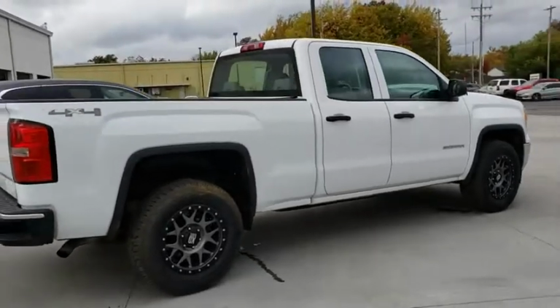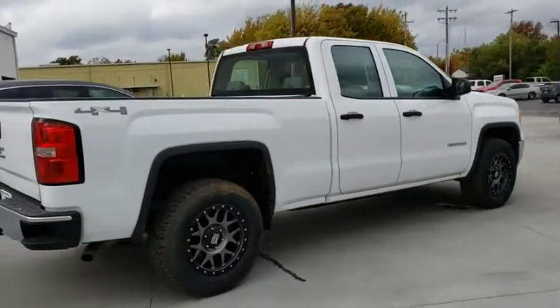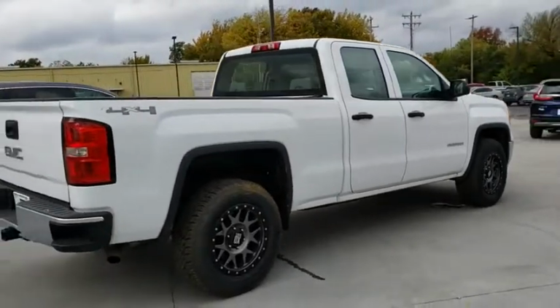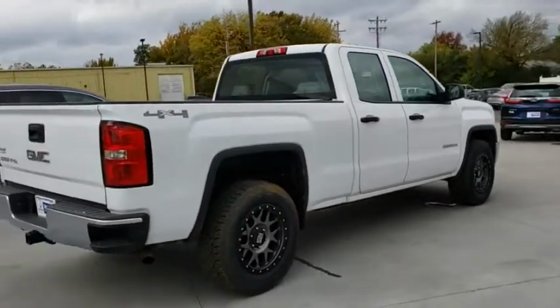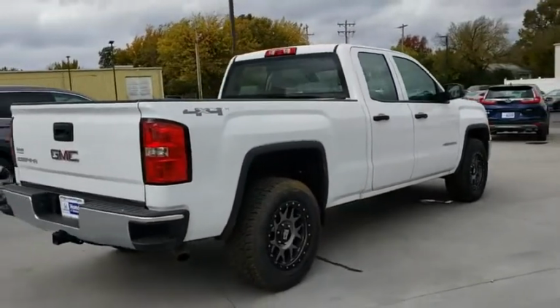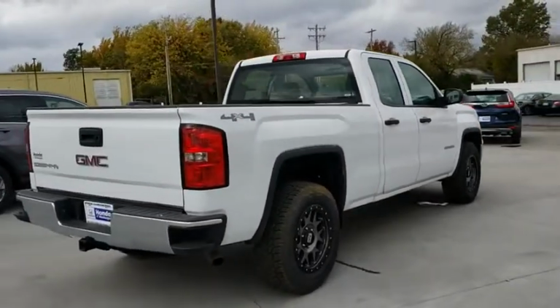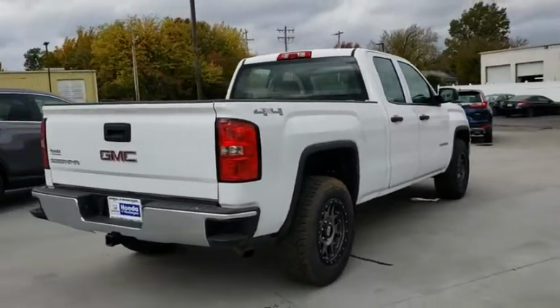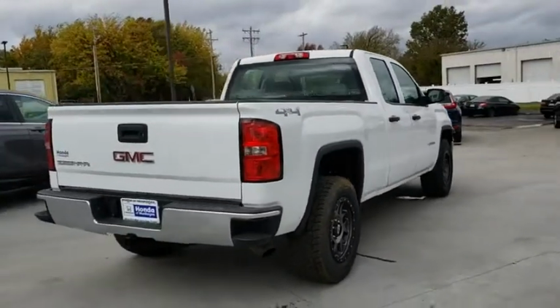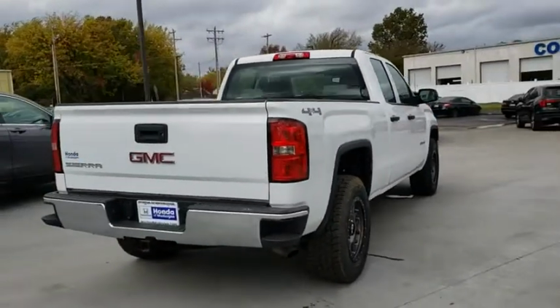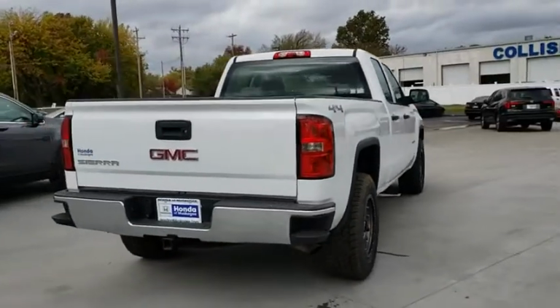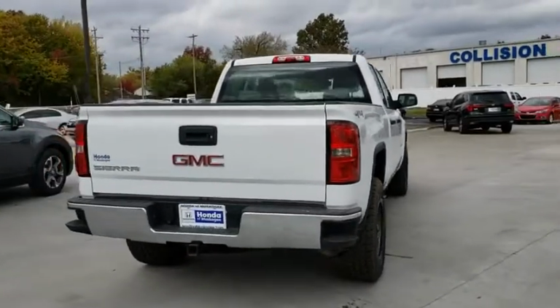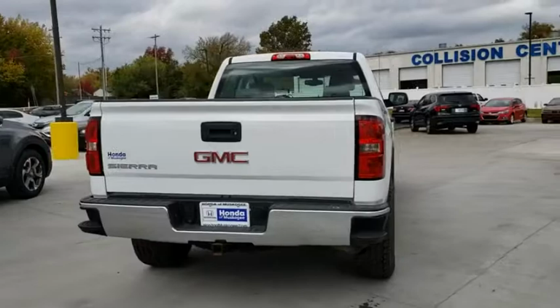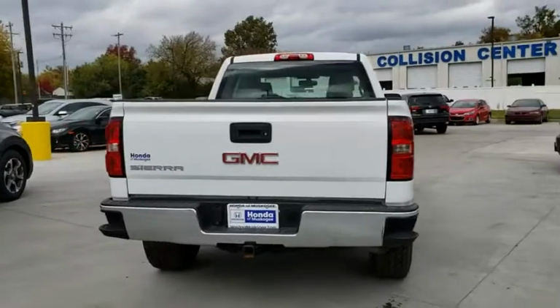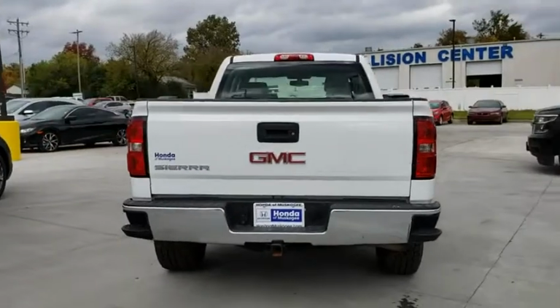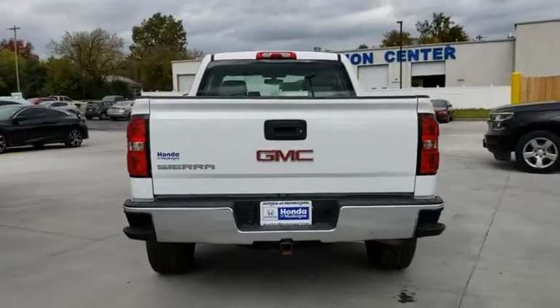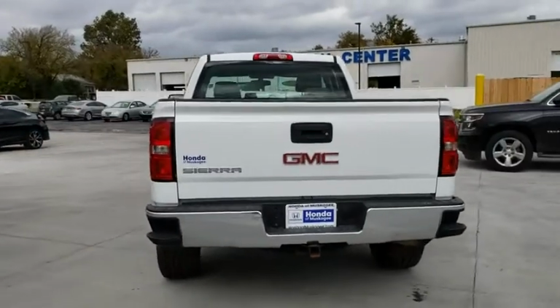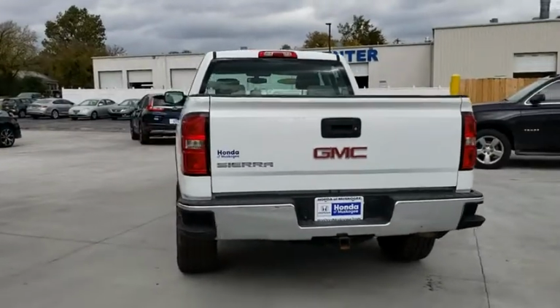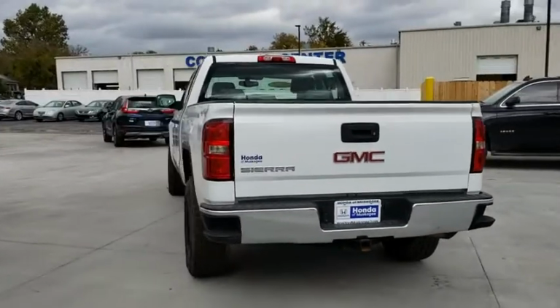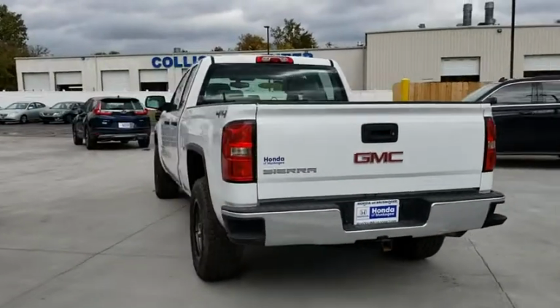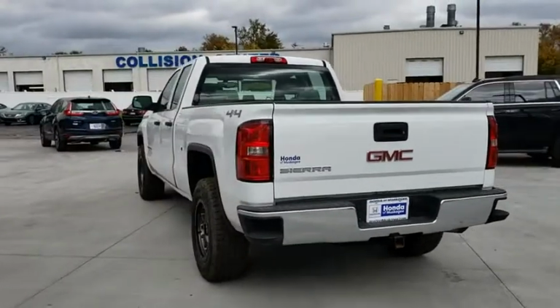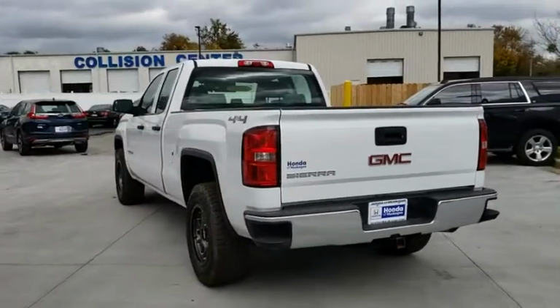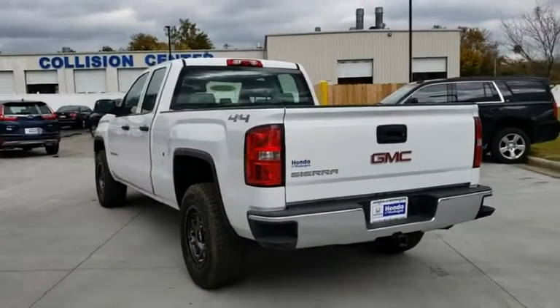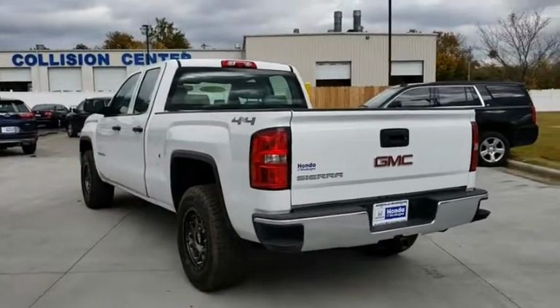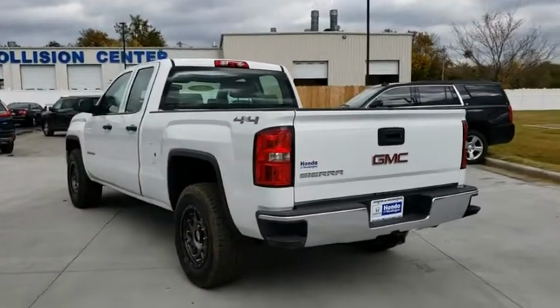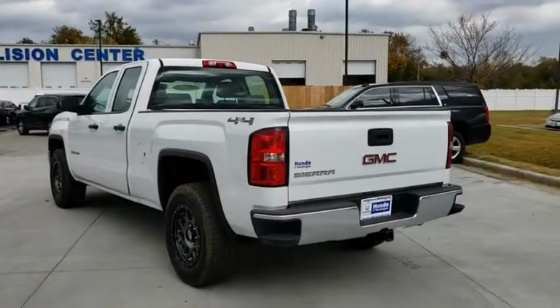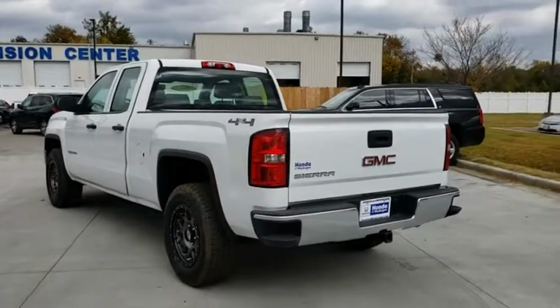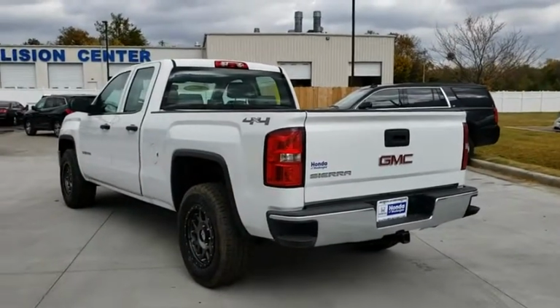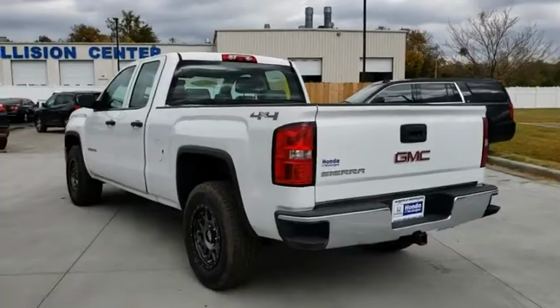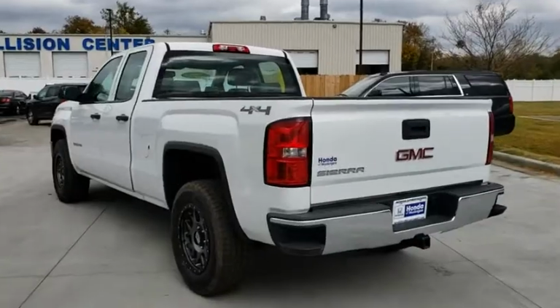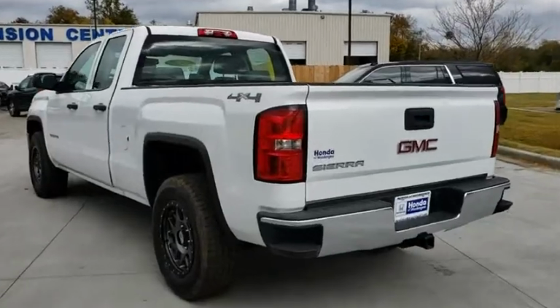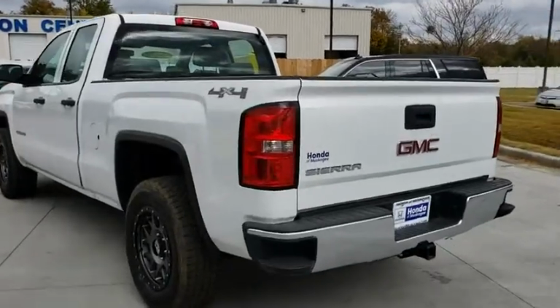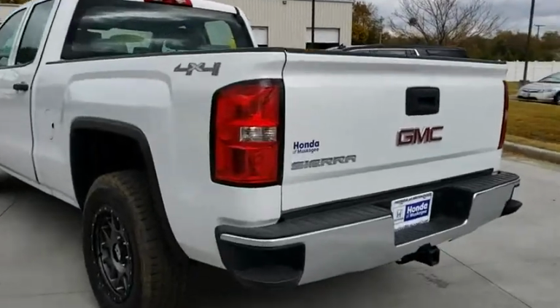Sierra 1500 now comes with an automatic transmission that combines high max hauling capability with precise control. This vehicle has less than 55,000 miles.